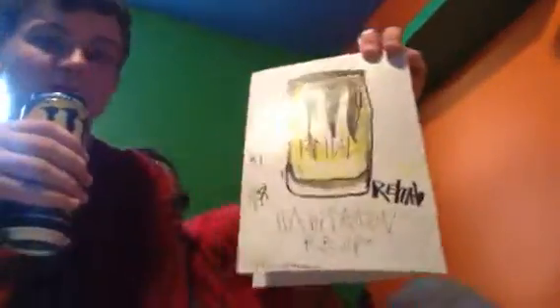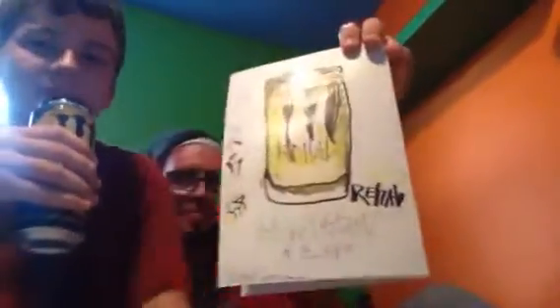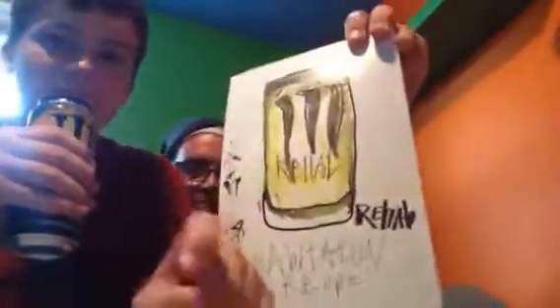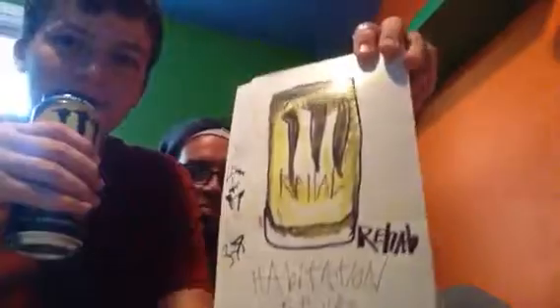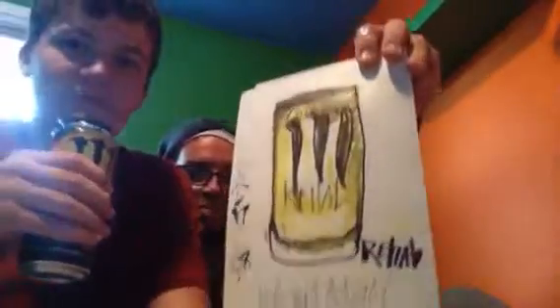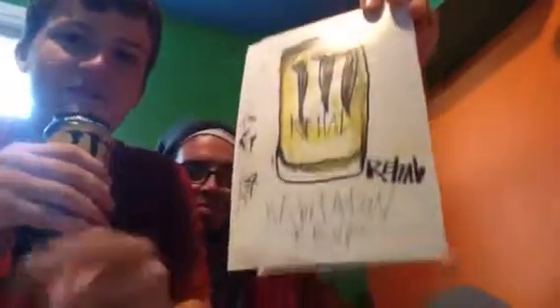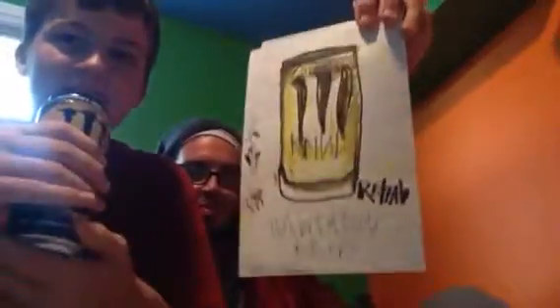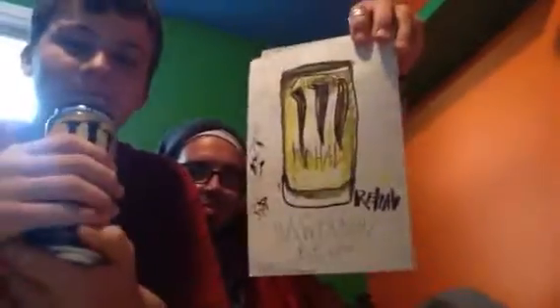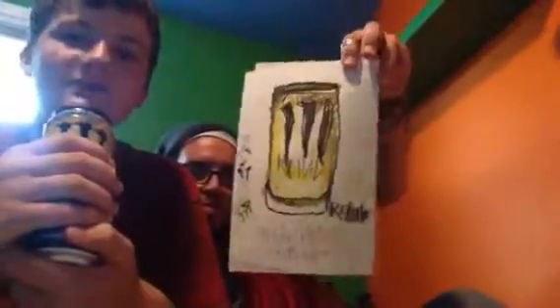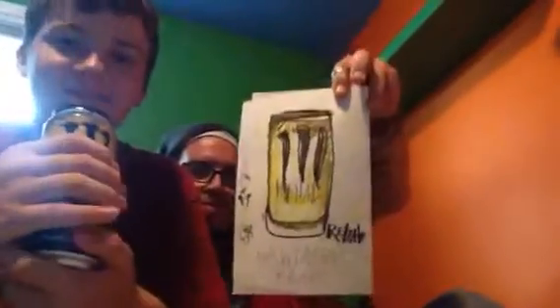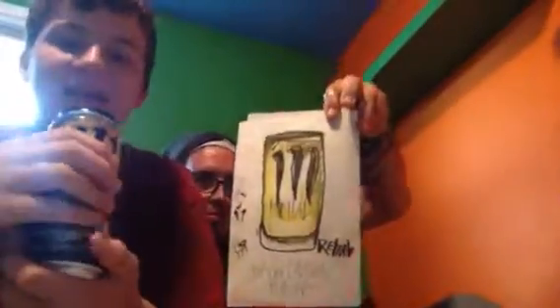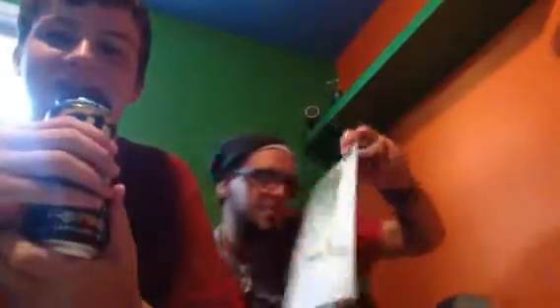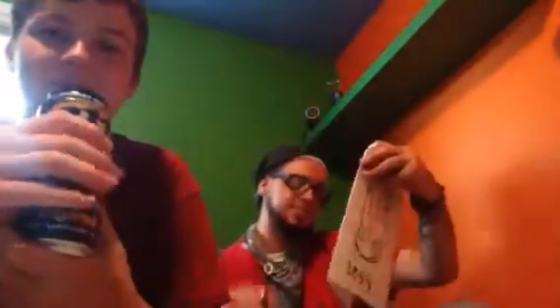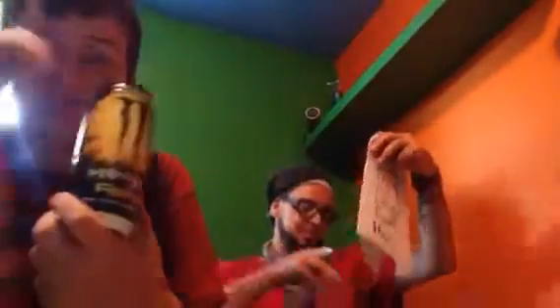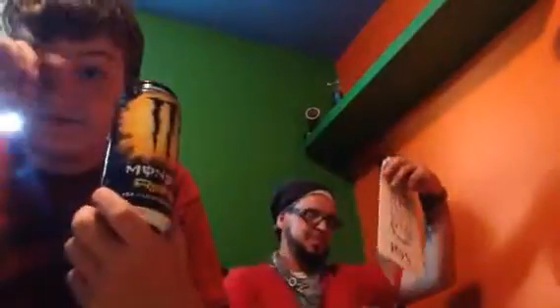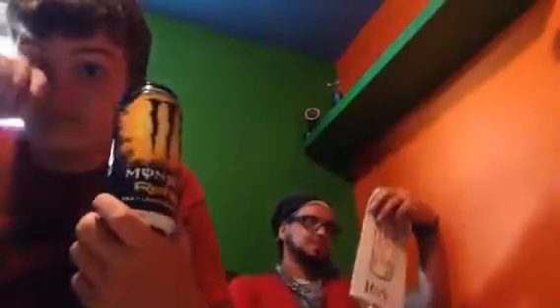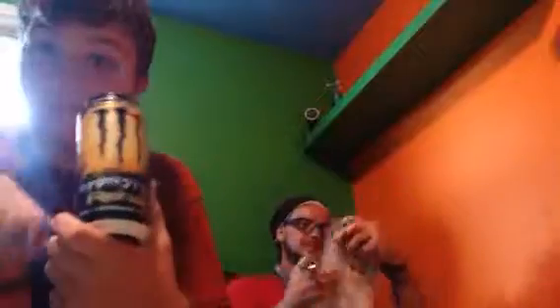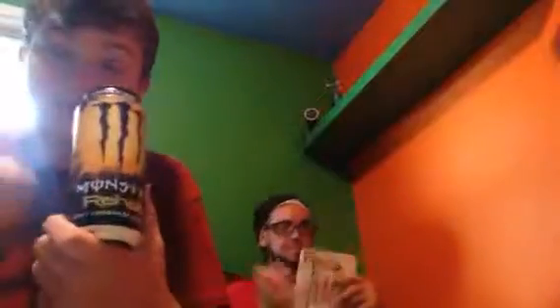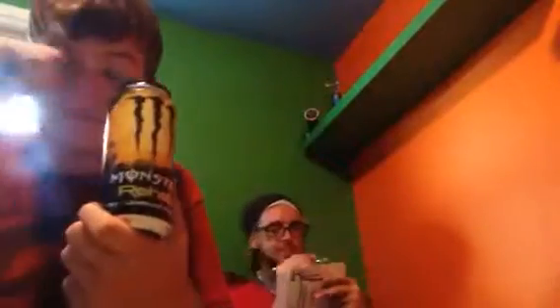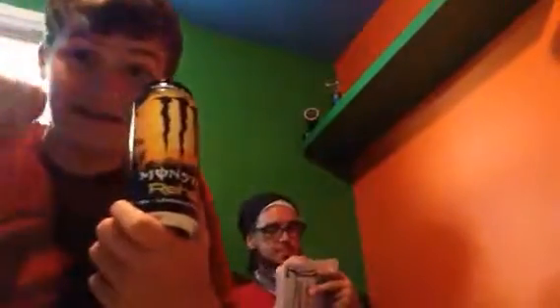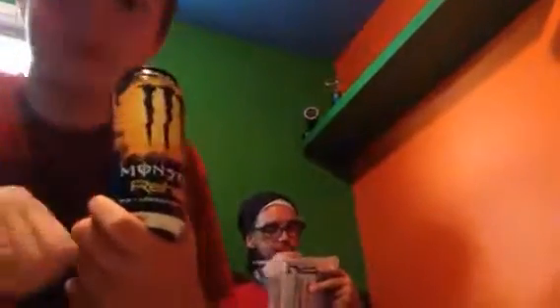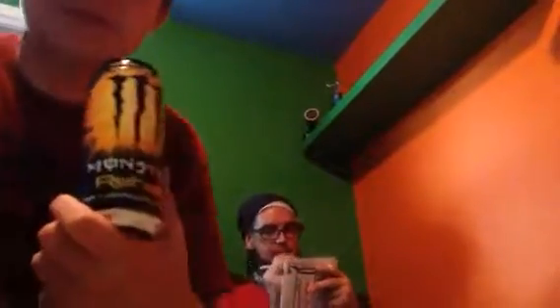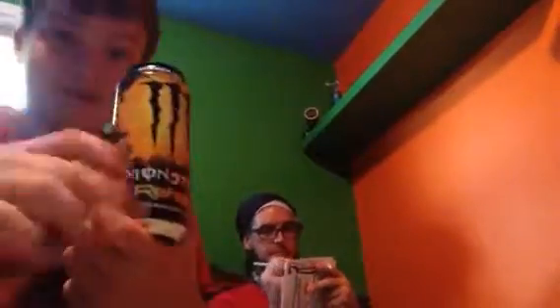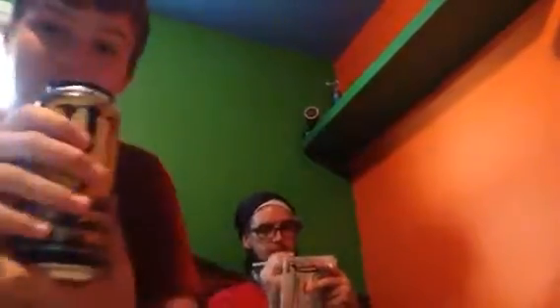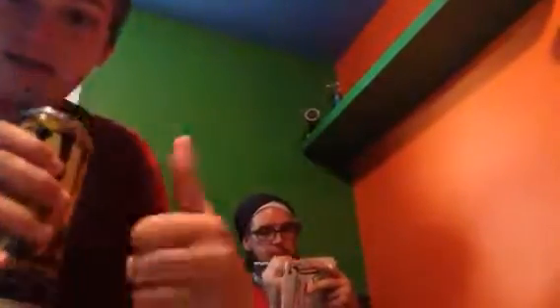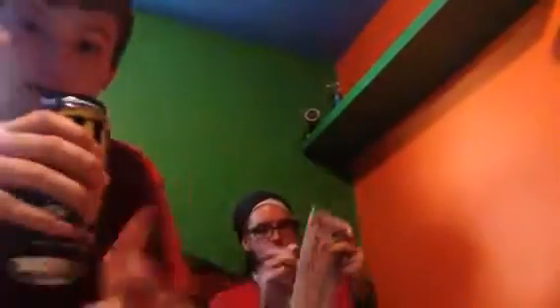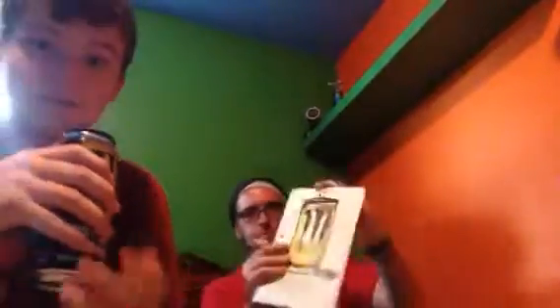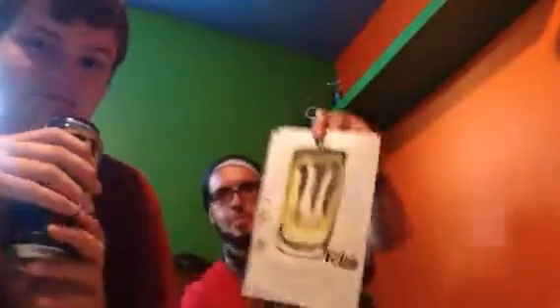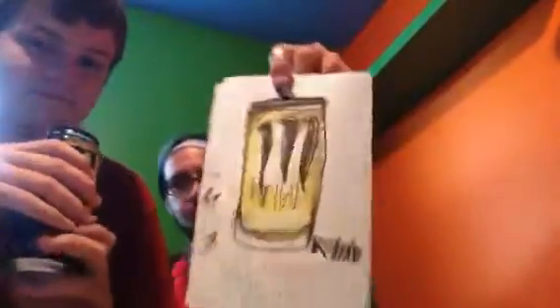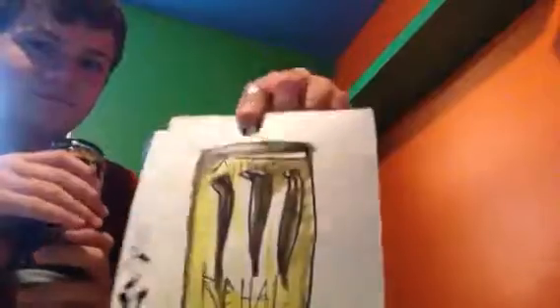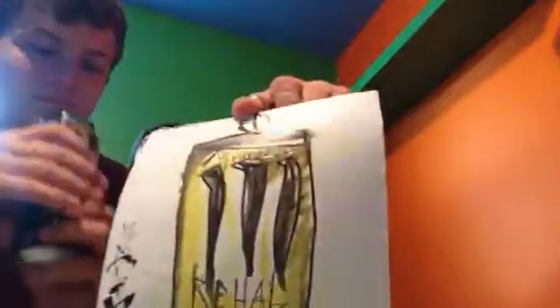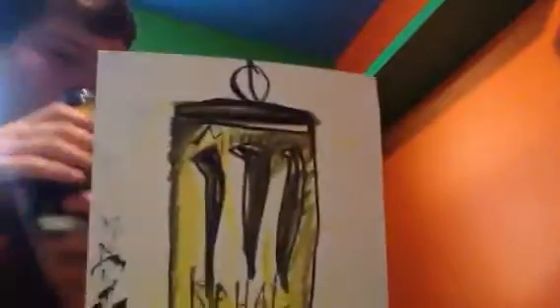If you want to leave a comment down below, let us know what your favorite energy drink is, your favorite flavor of Monster and stuff. Also give this video a like and subscribe. Alright, ready?